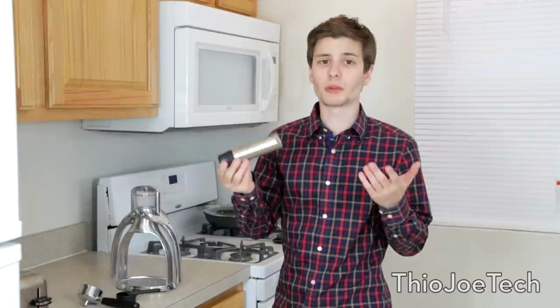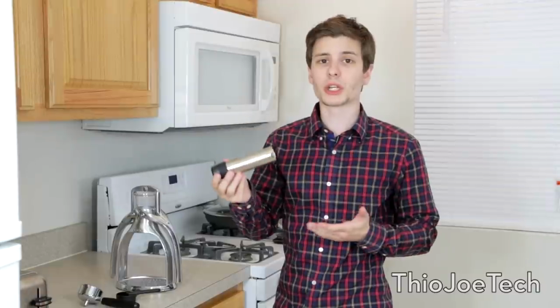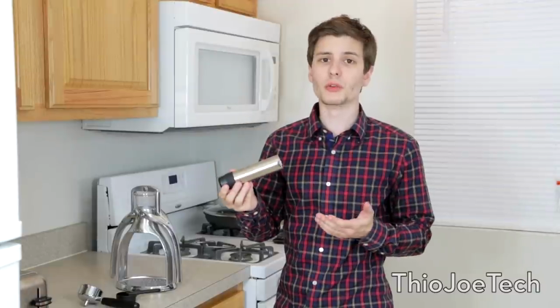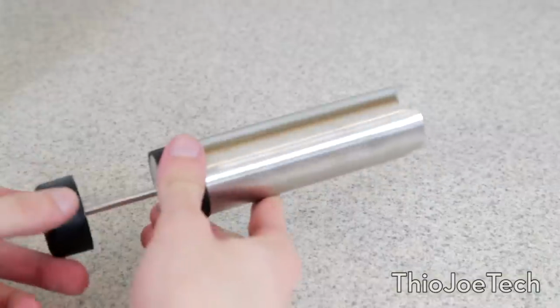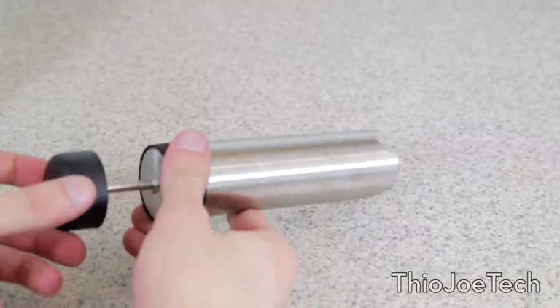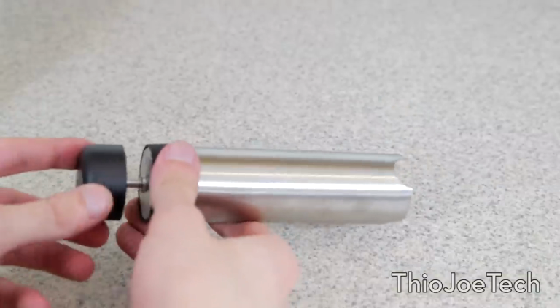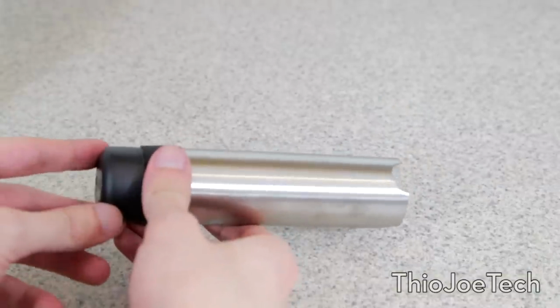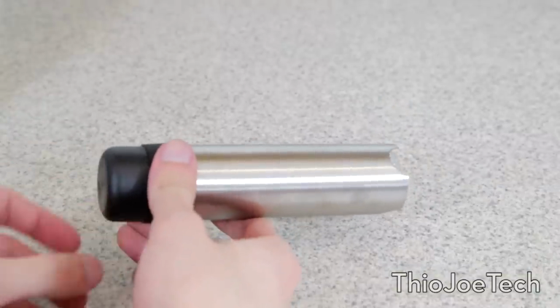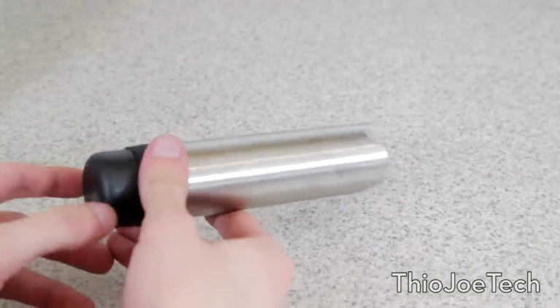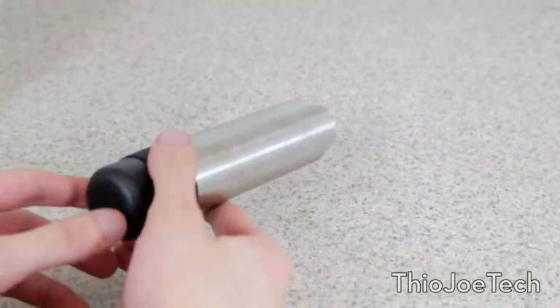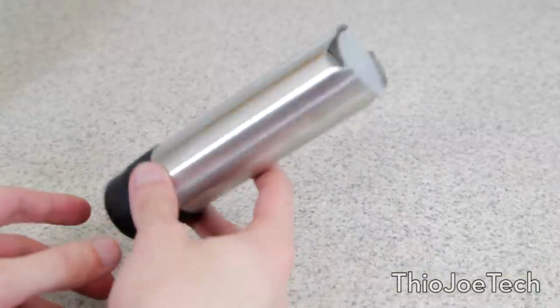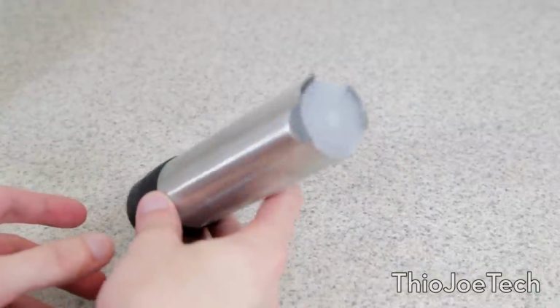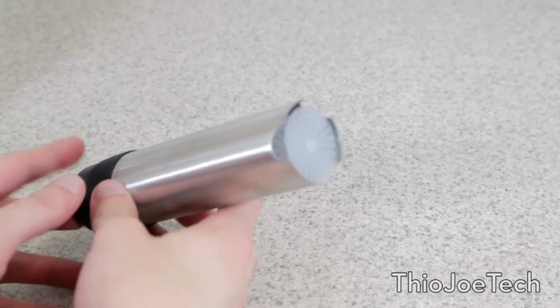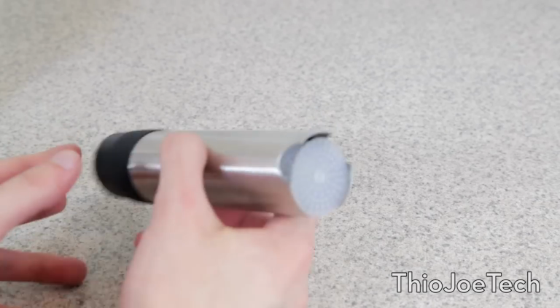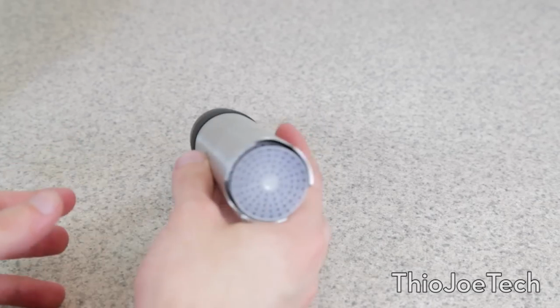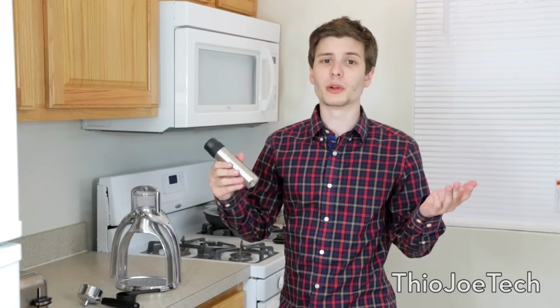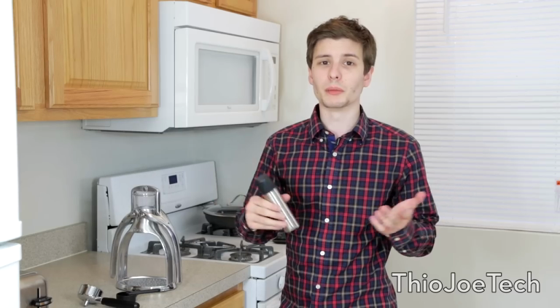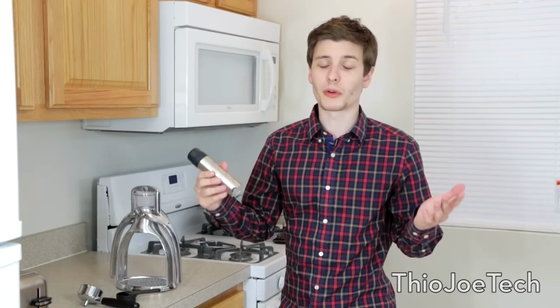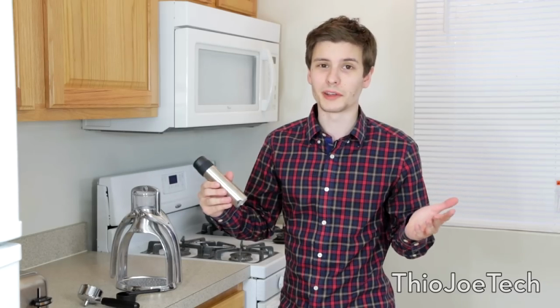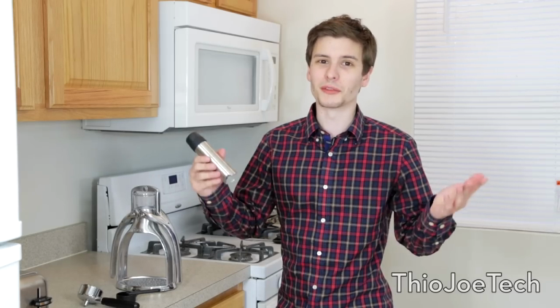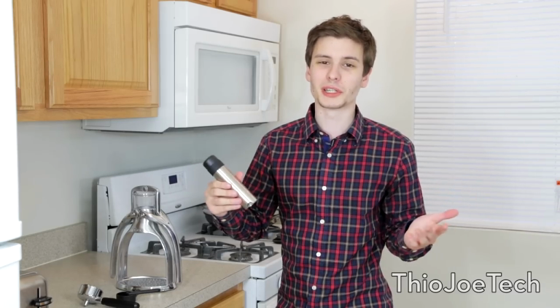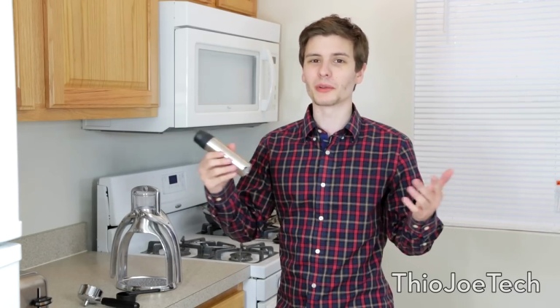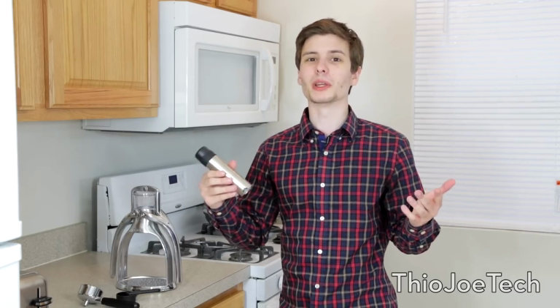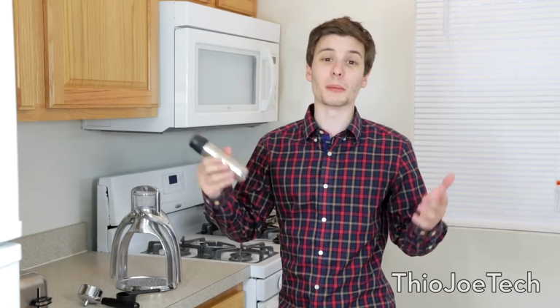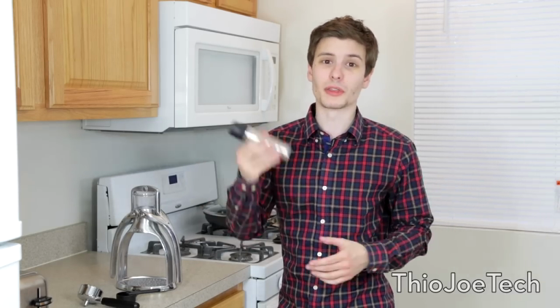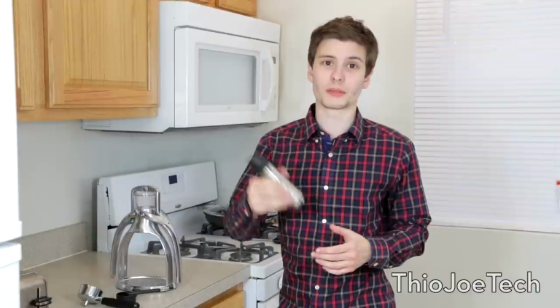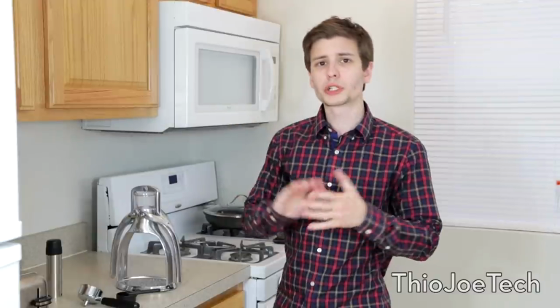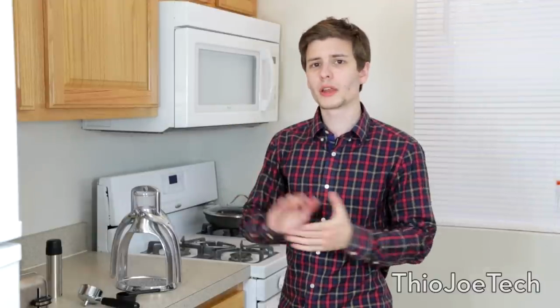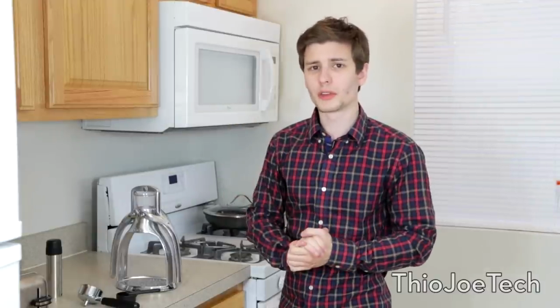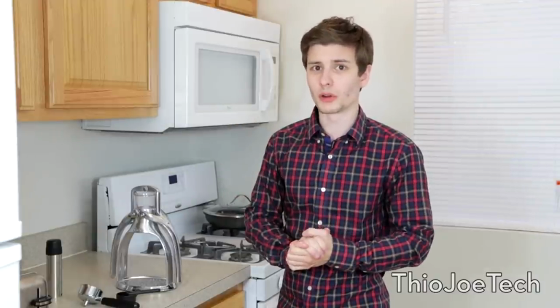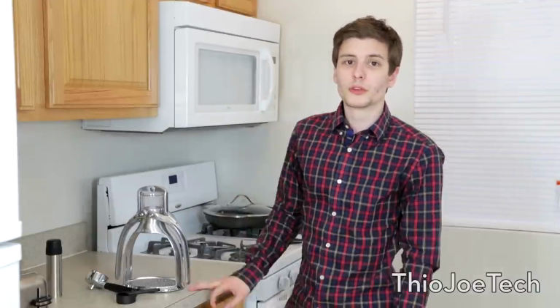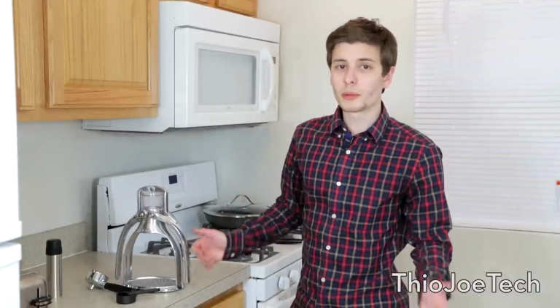Honestly, I haven't really had a chance to use the milk frother because I just drink my coffee straight. I don't really like to put milk in it, and I don't even have any milk, so unfortunately I'm not really going to be able to demonstrate that. But I'll show you how the rest of this works.